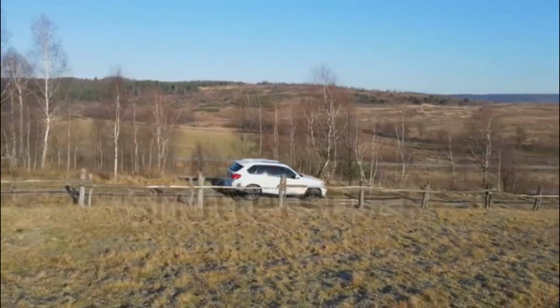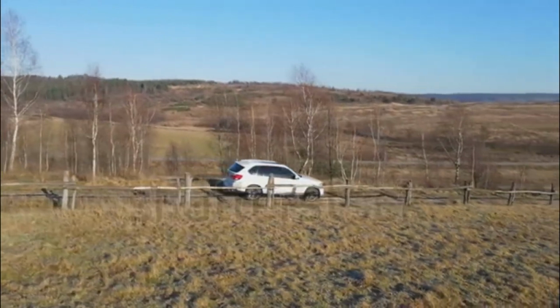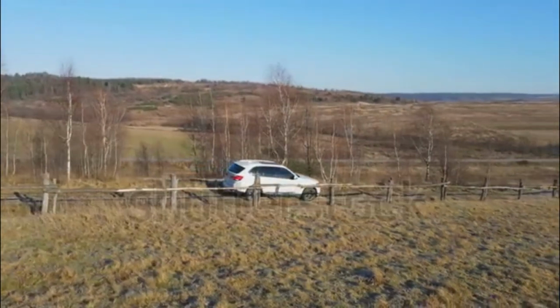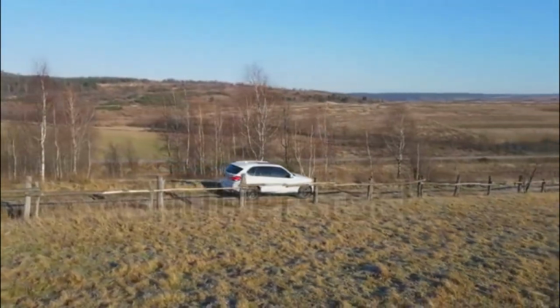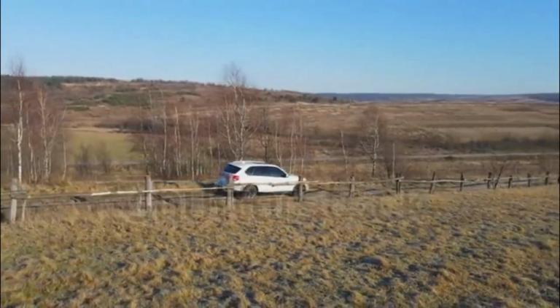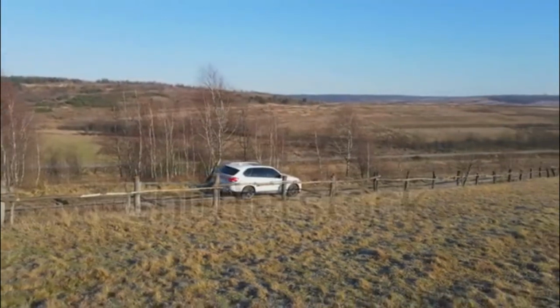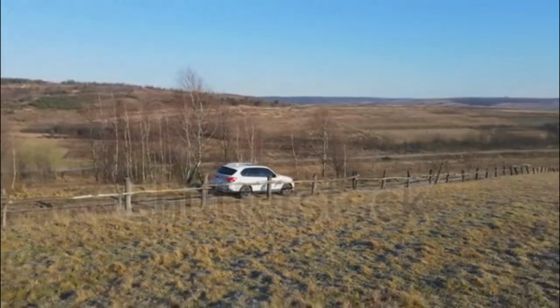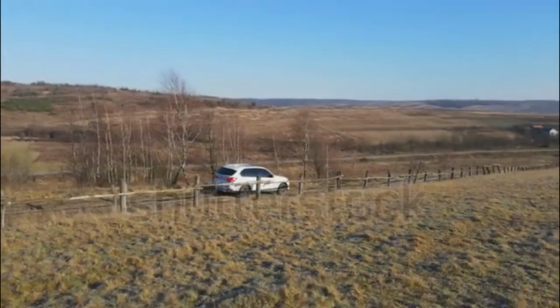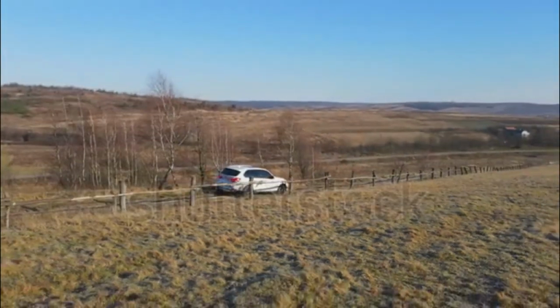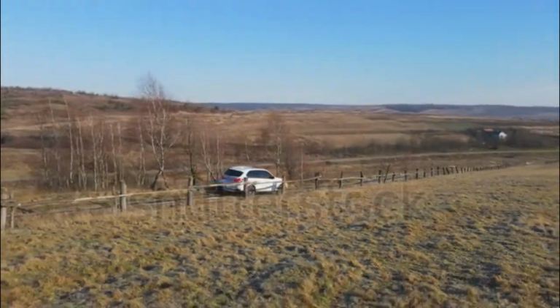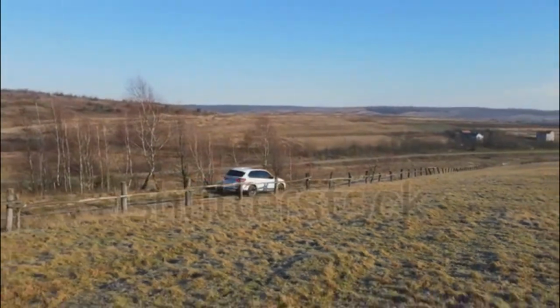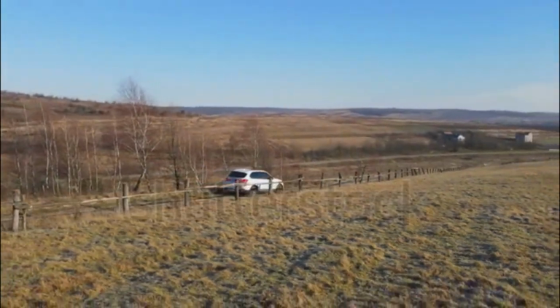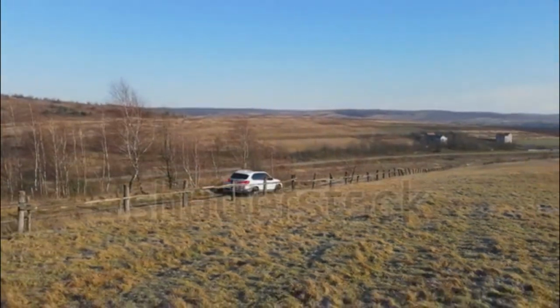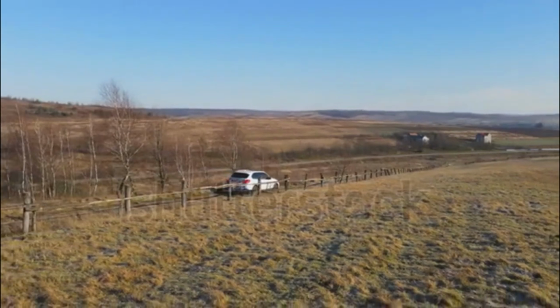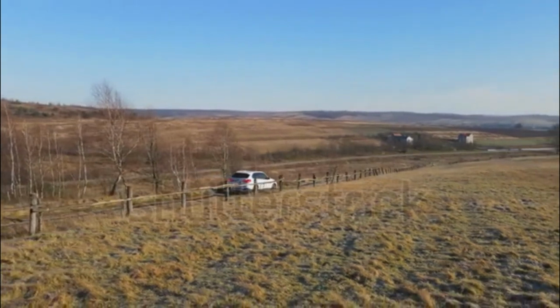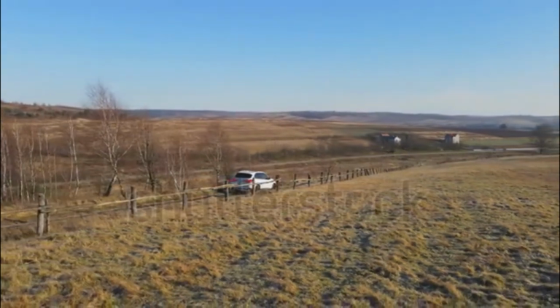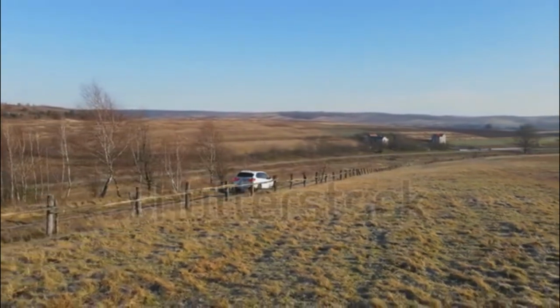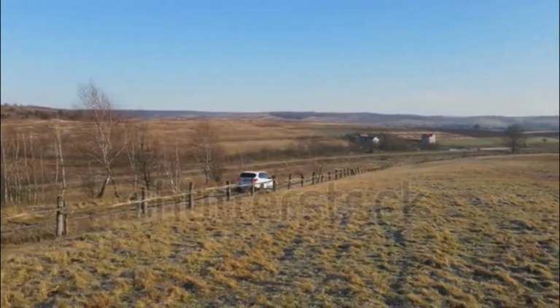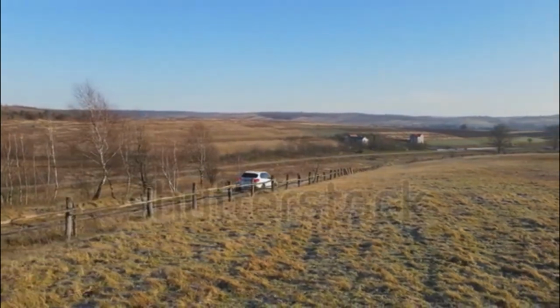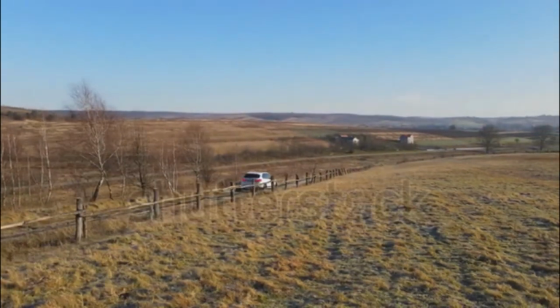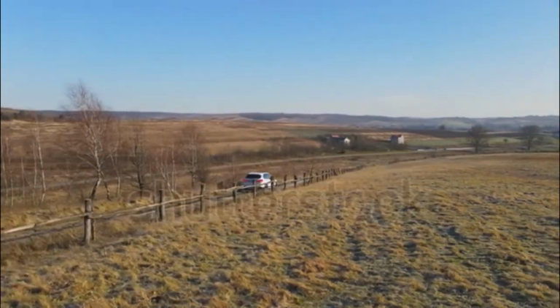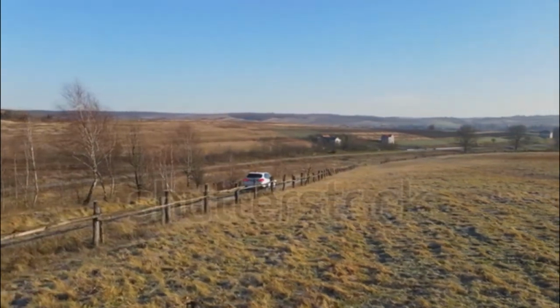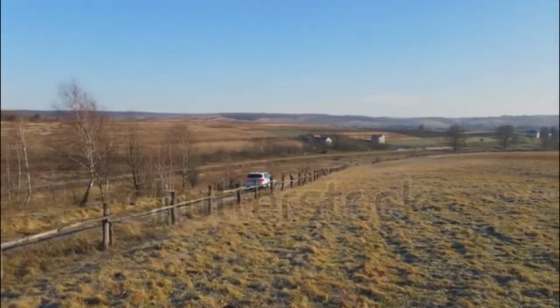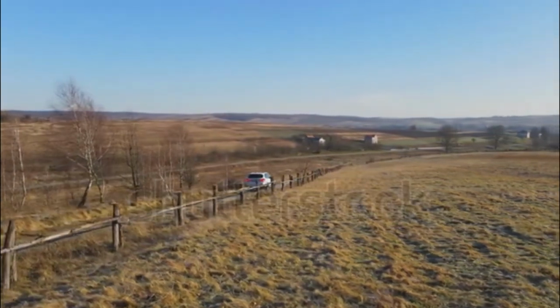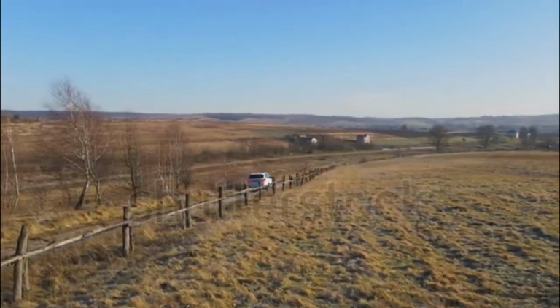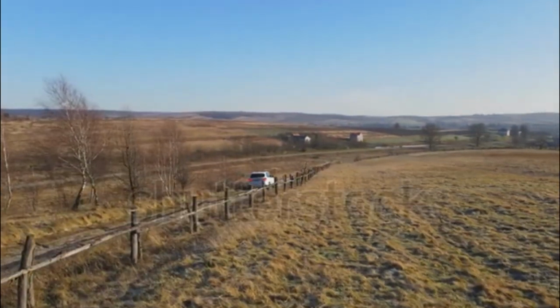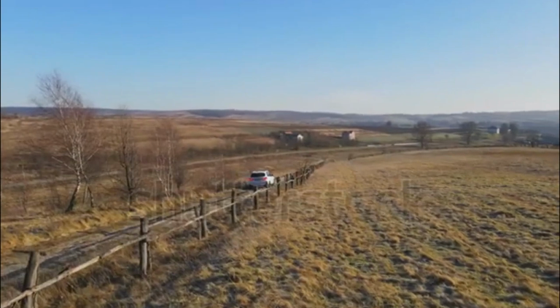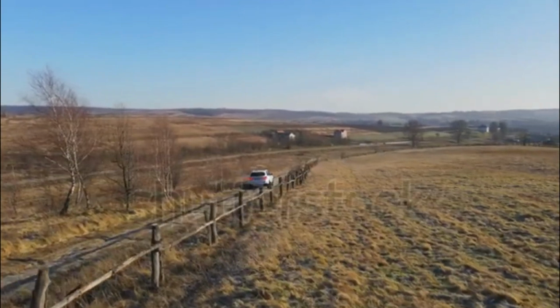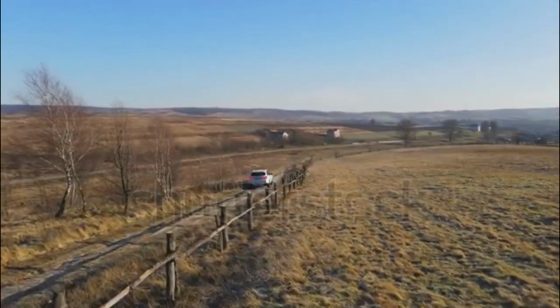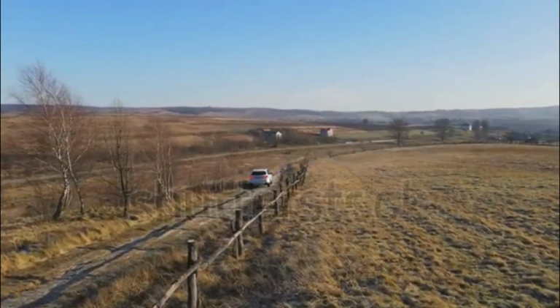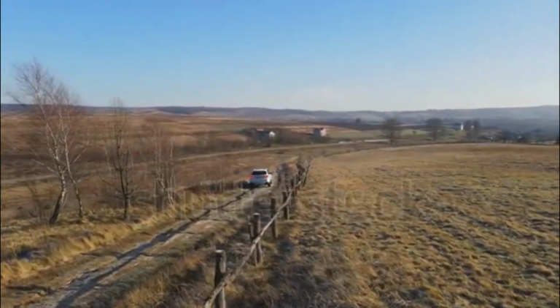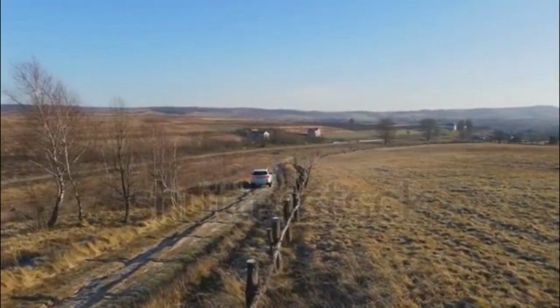For 2023, BMW makes minor adjustments to colors, trim, and package content on the X5. We expect the X5 to receive a mid-cycle refresh soon, likely for 2024.